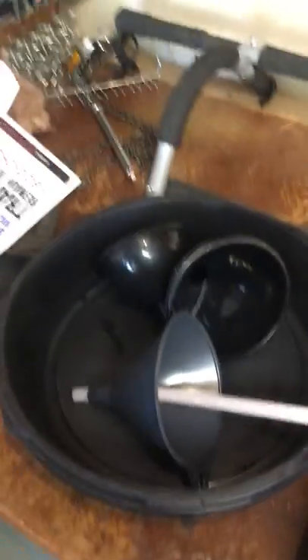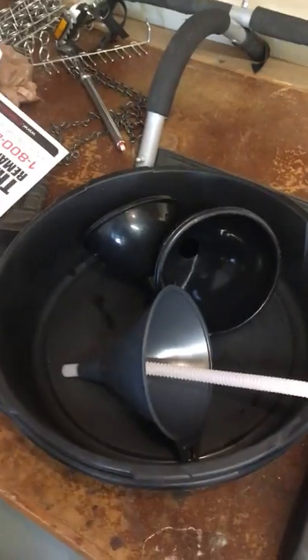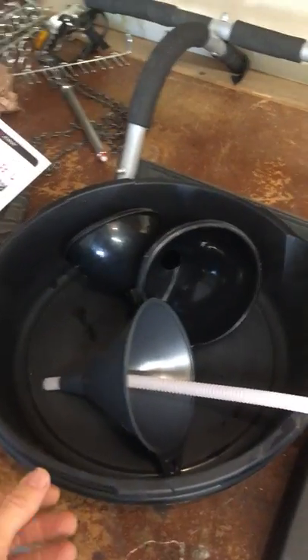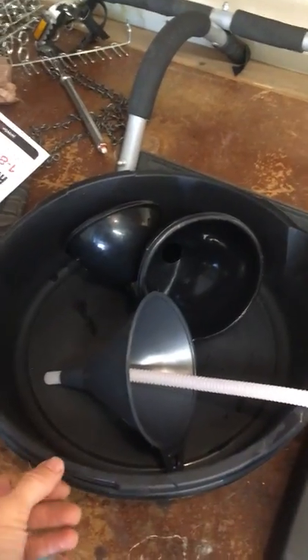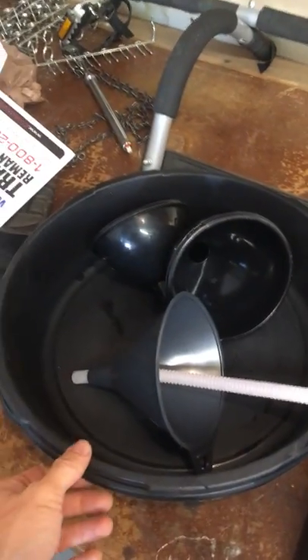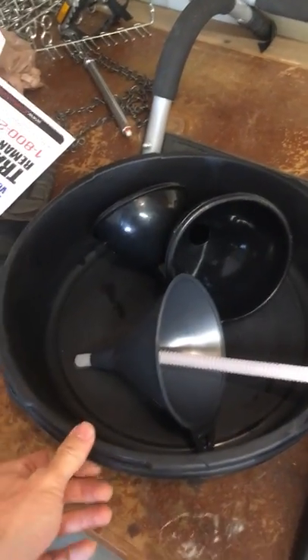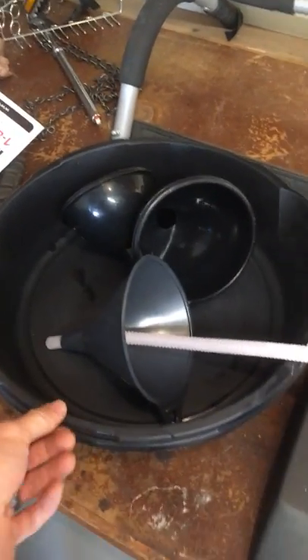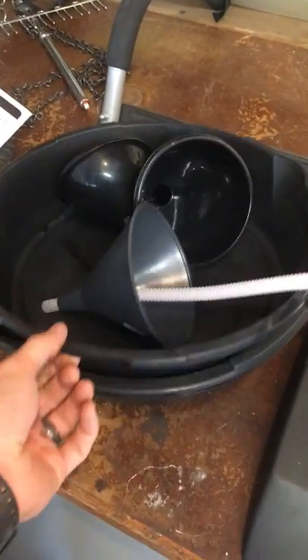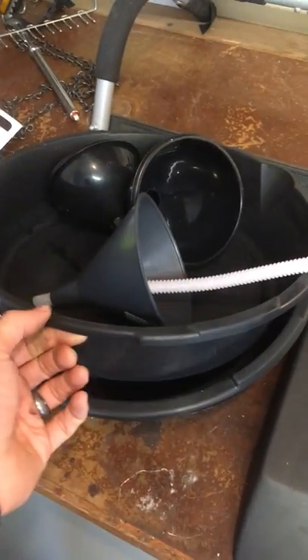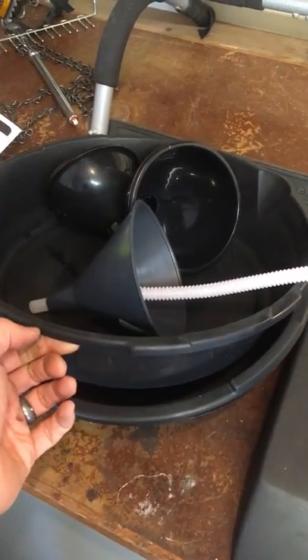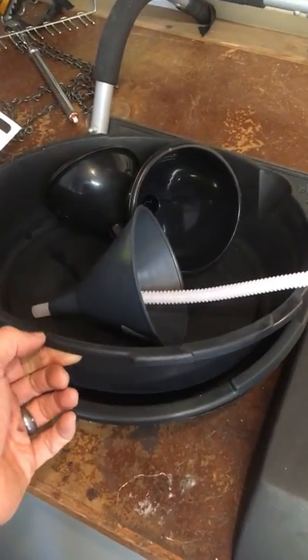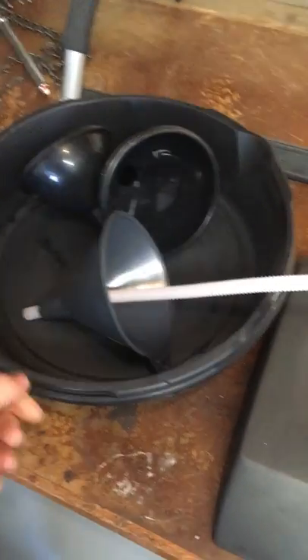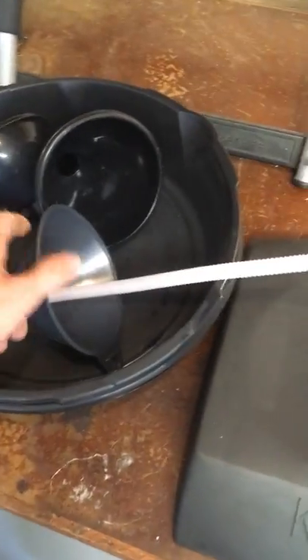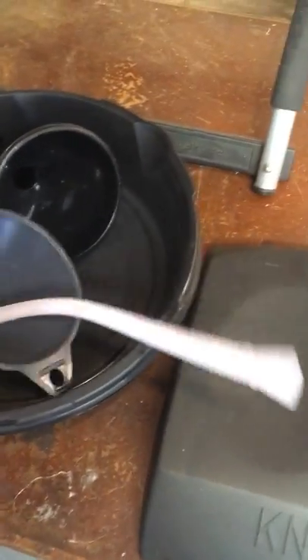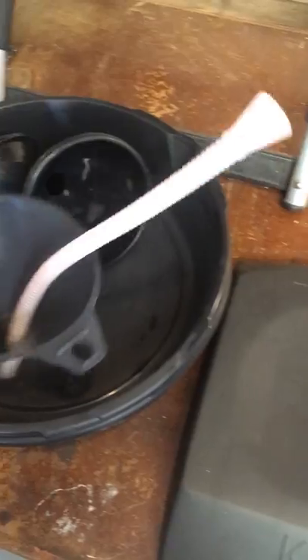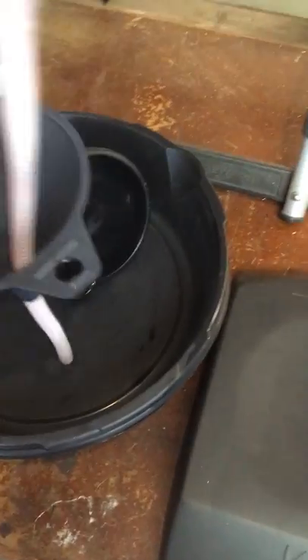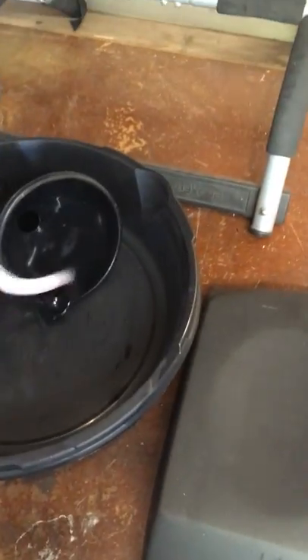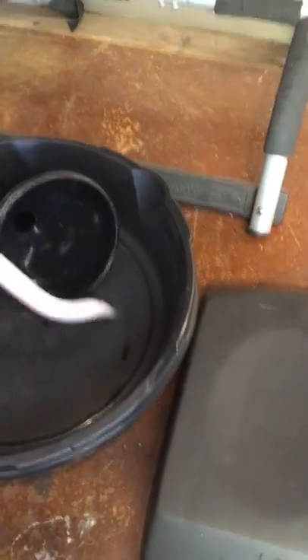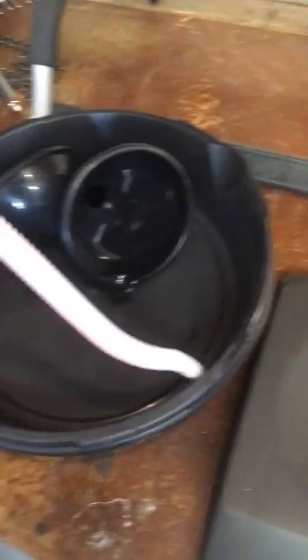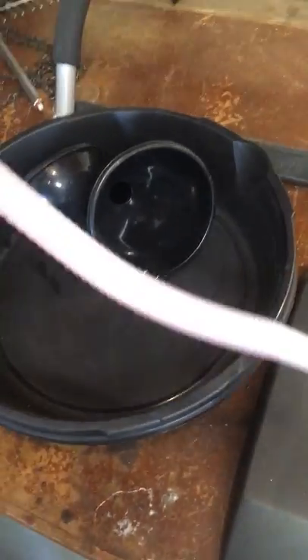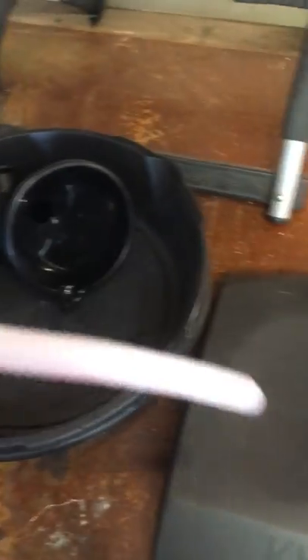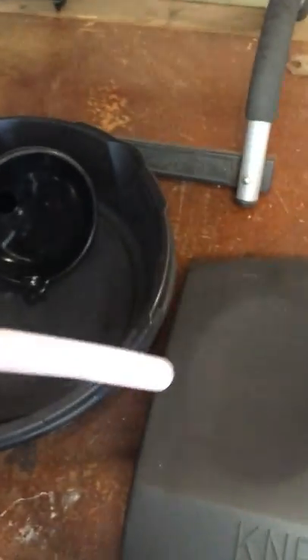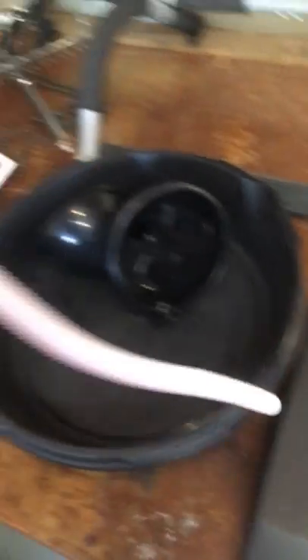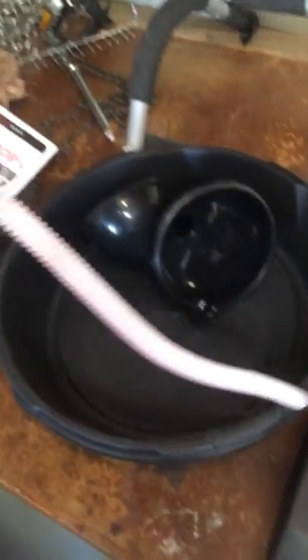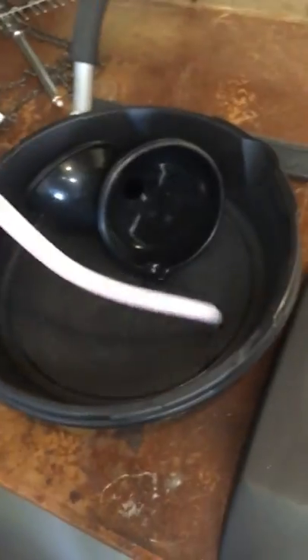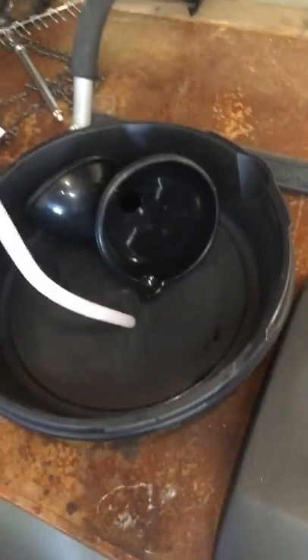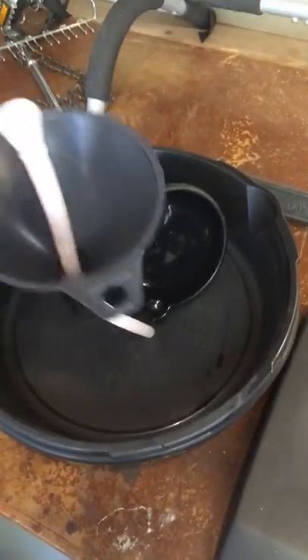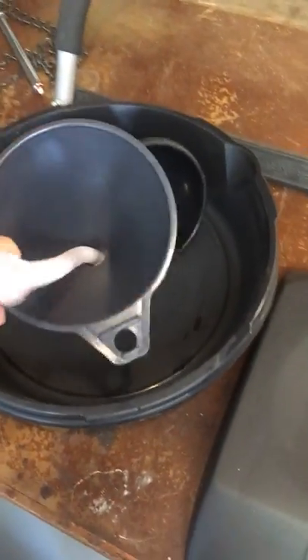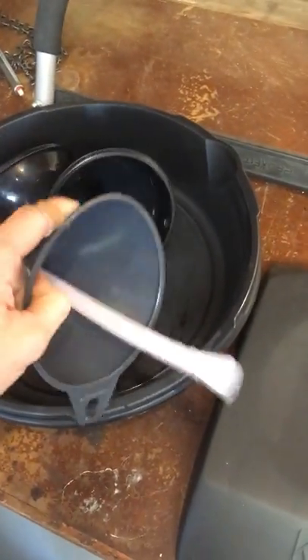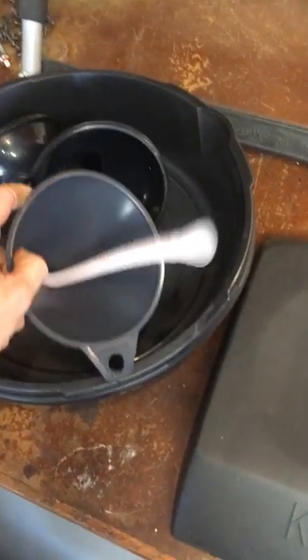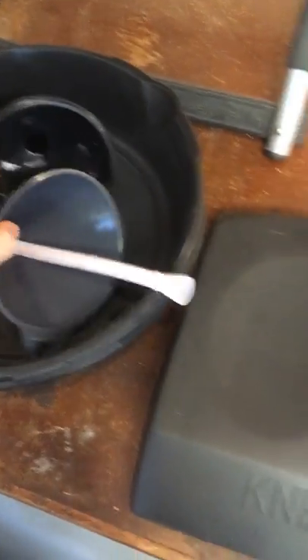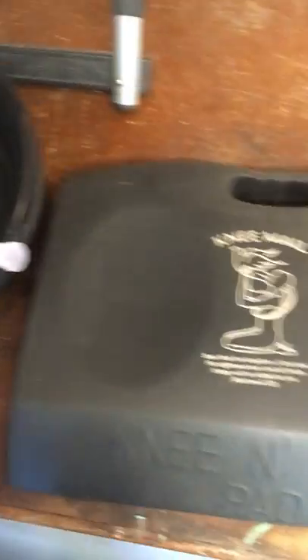Real quick, items that made this job easier: two drain pans, got this funnel, pretty sweet, small end on it, it's flexible, works great for refilling transmission fluid.